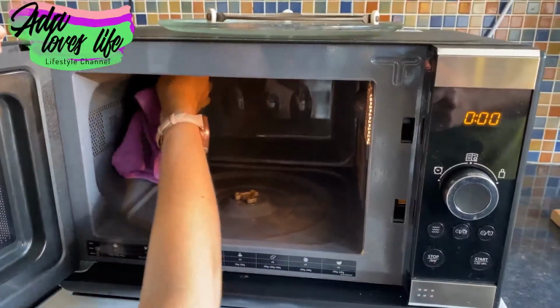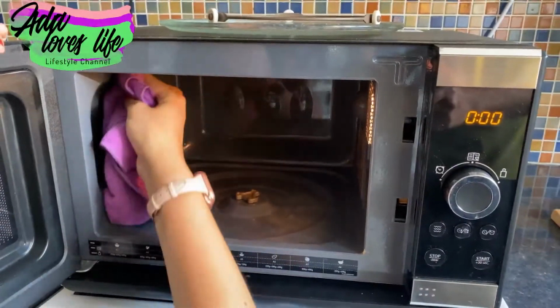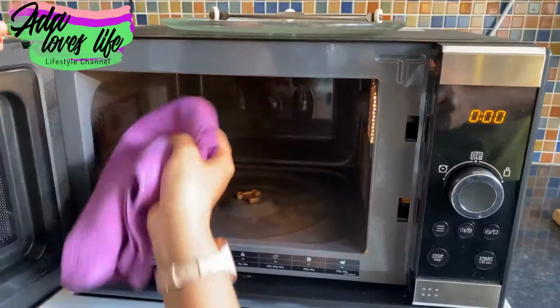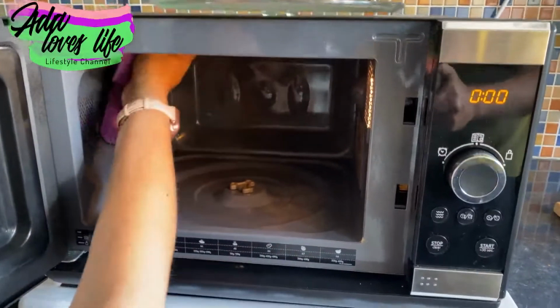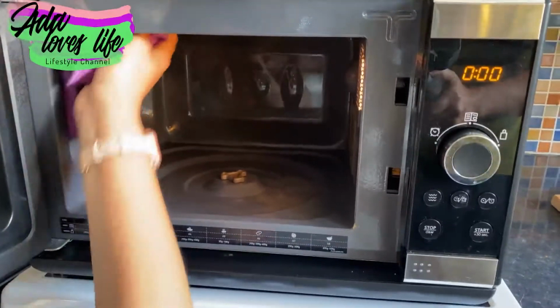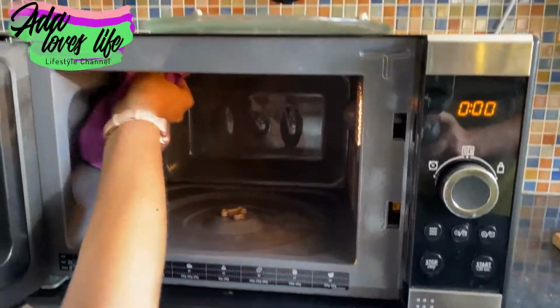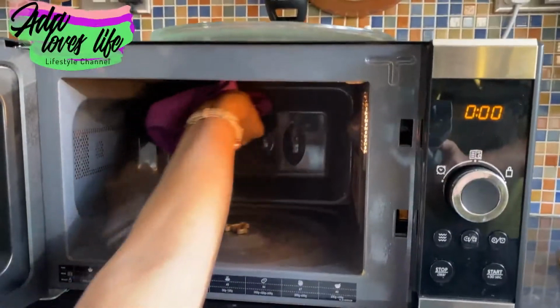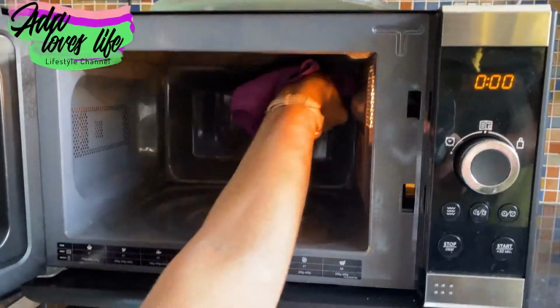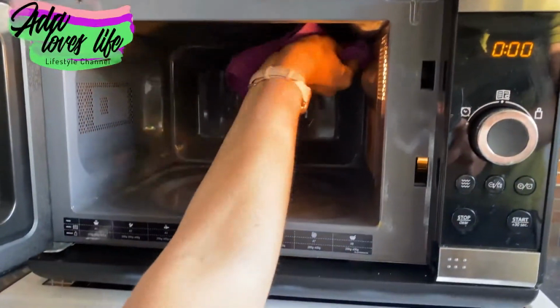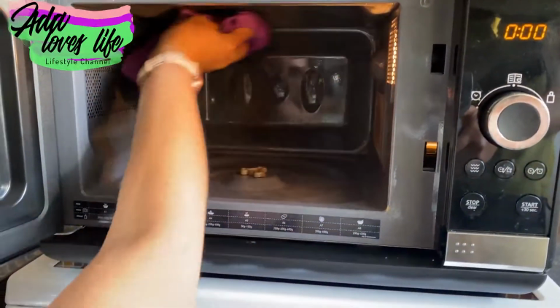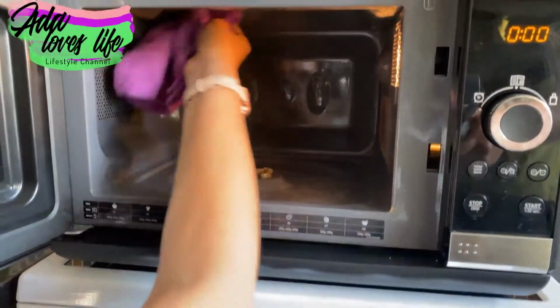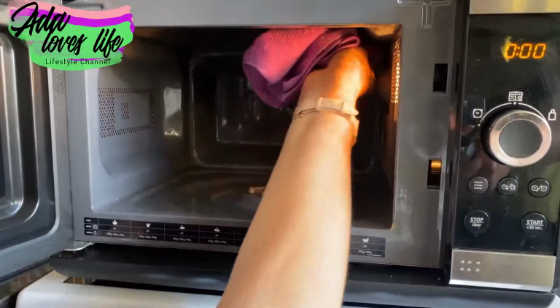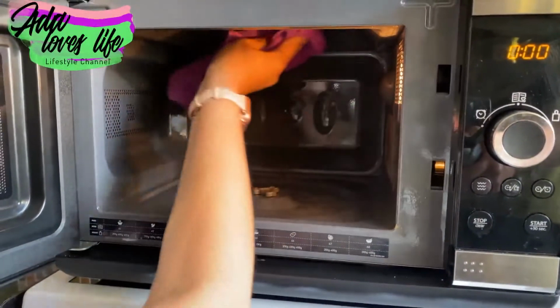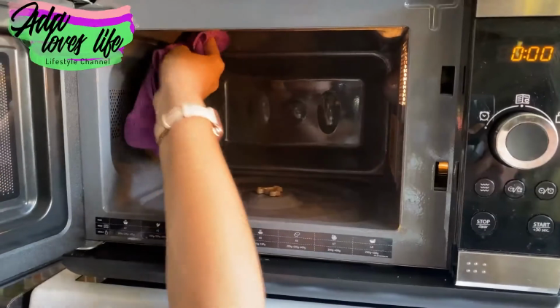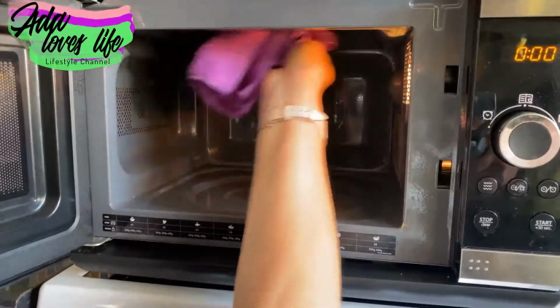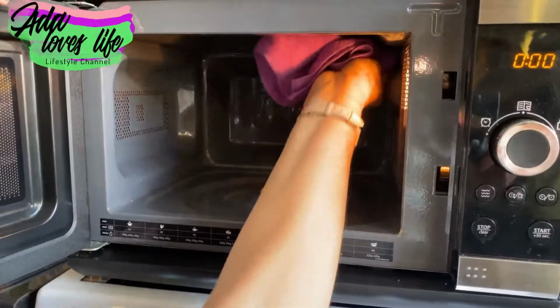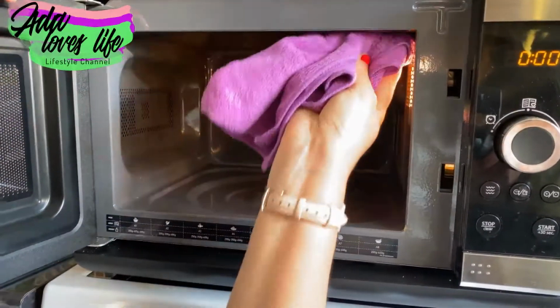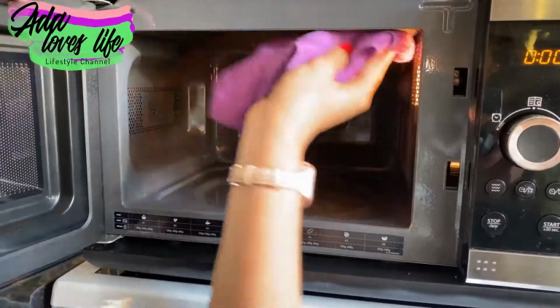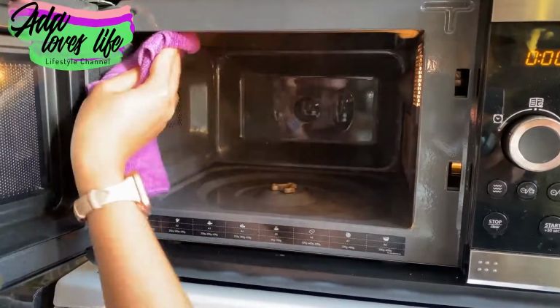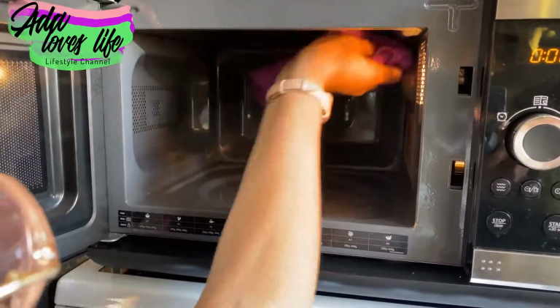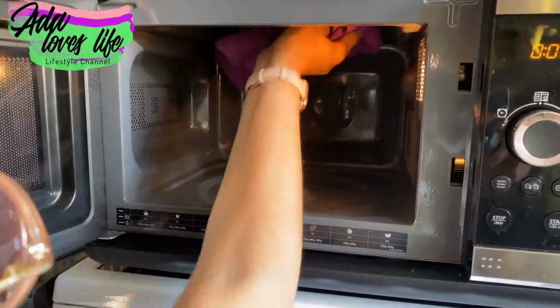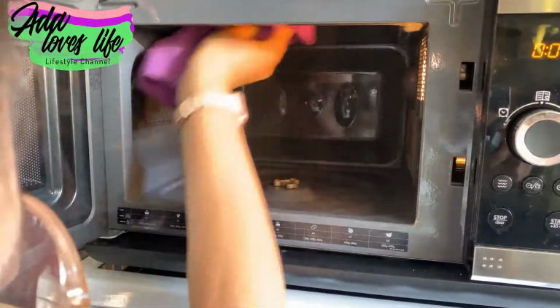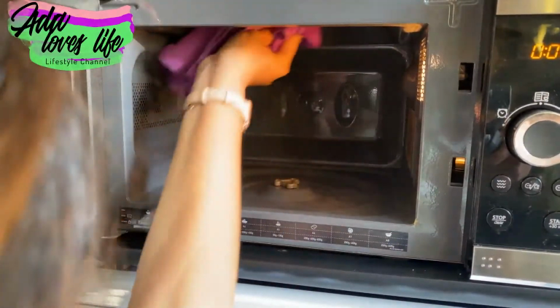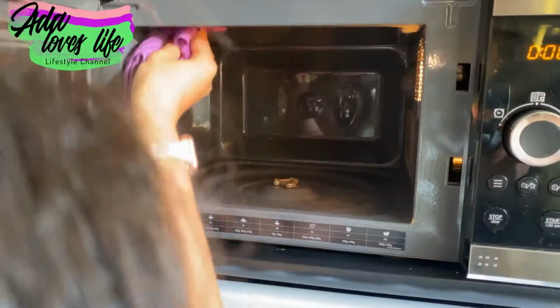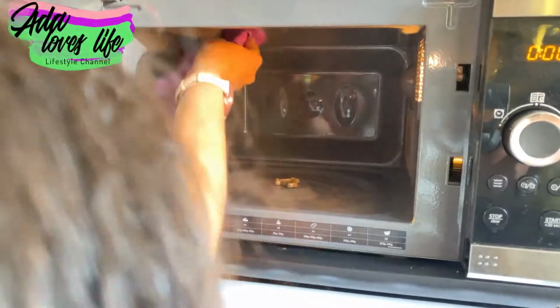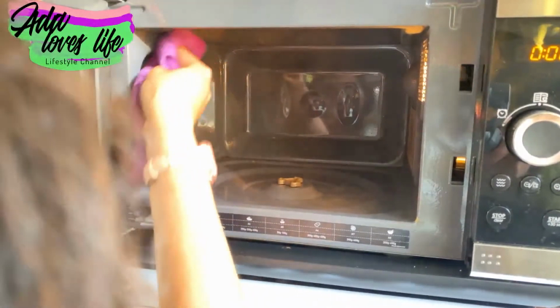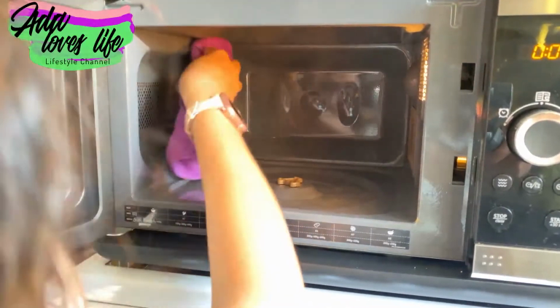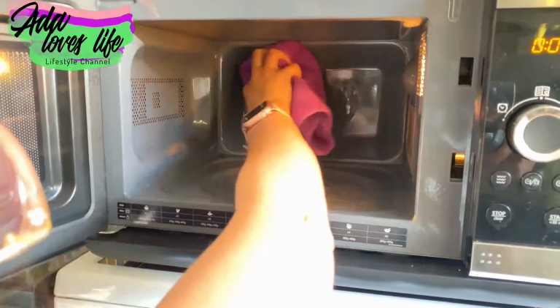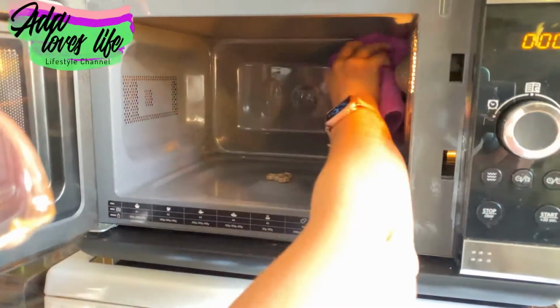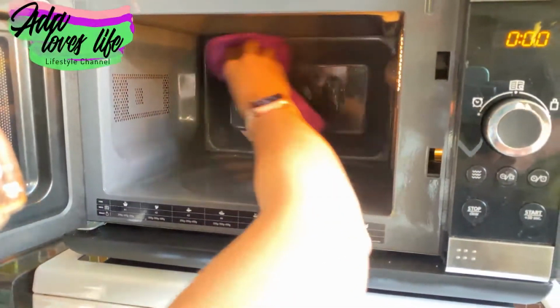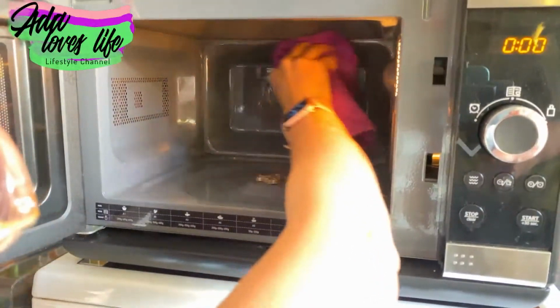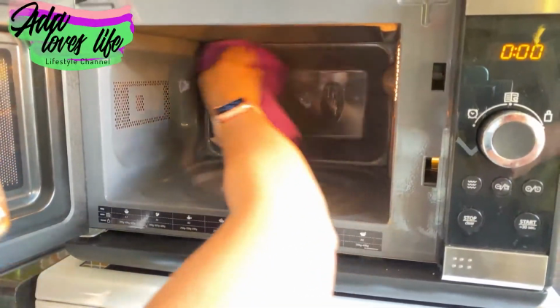Take a clean microfiber cloth and just wipe down everything. You're going to get all that dirt and see how easy it is — you don't need to put any elbow grease into it. It will be so easy, you're just going to wipe it basically.